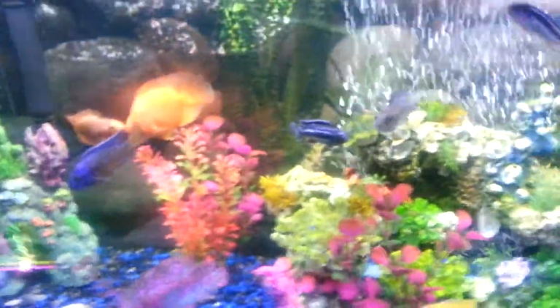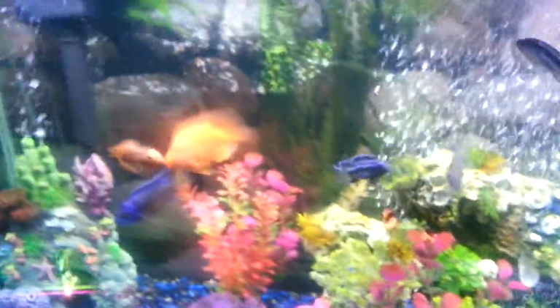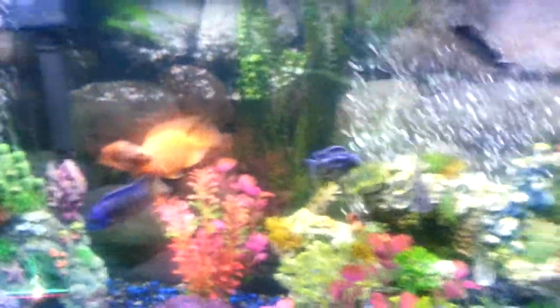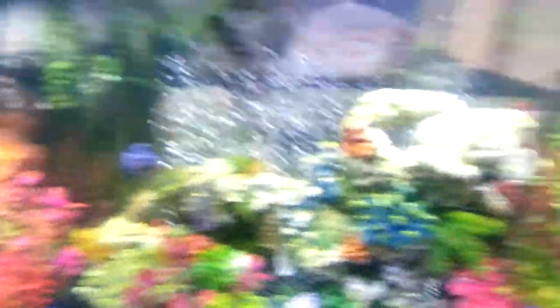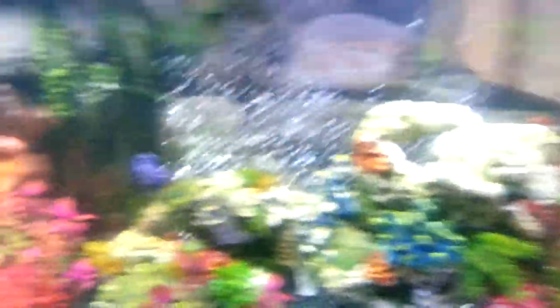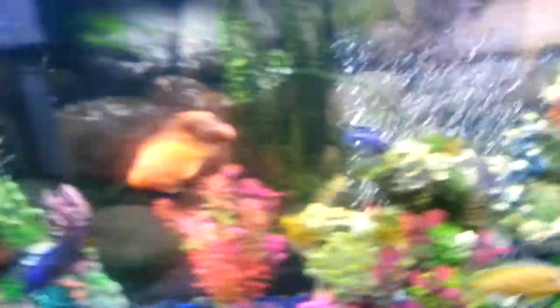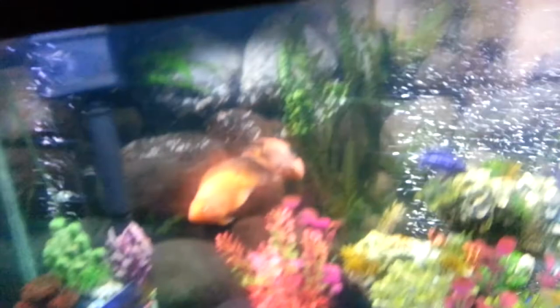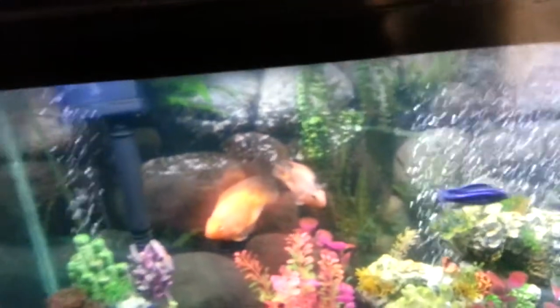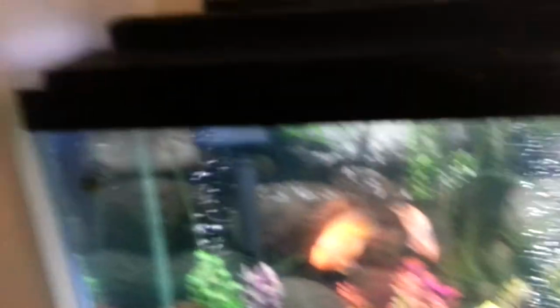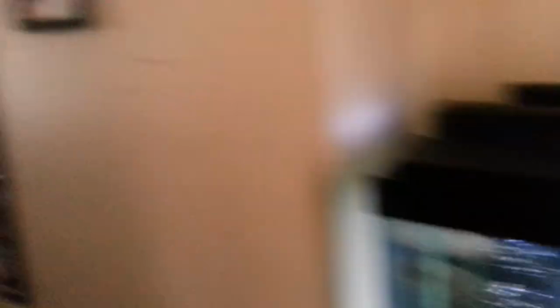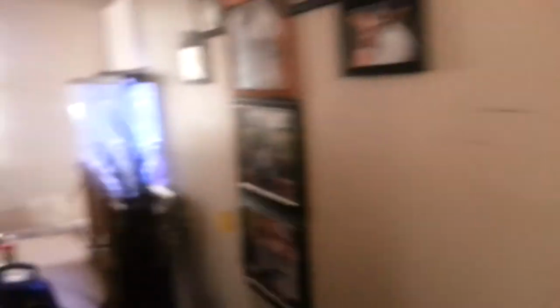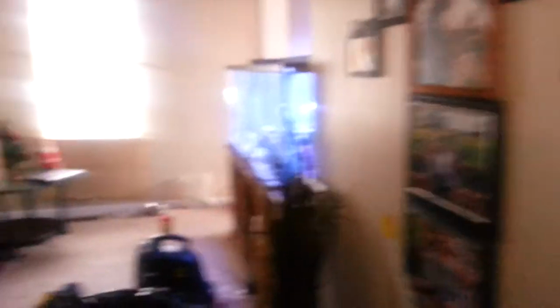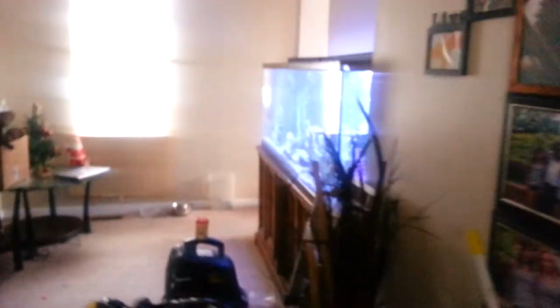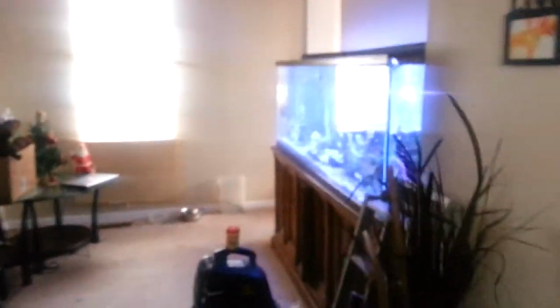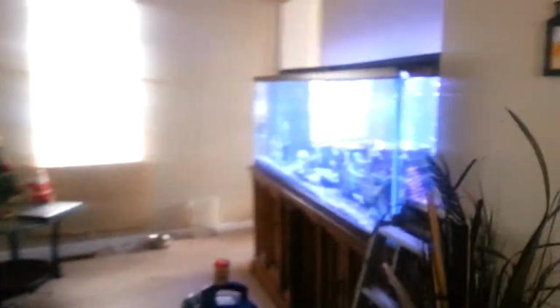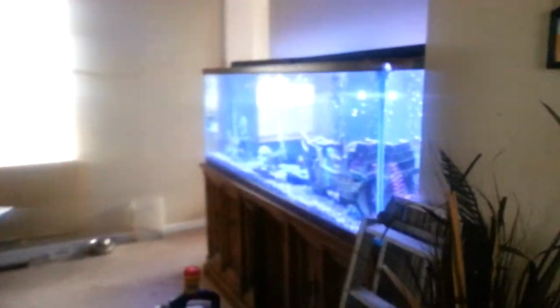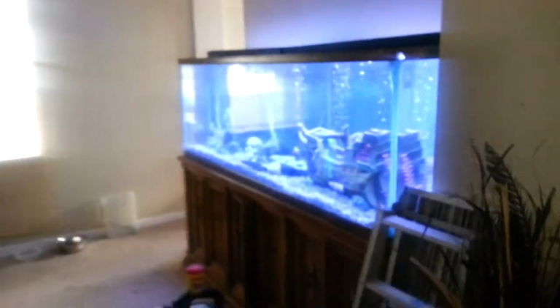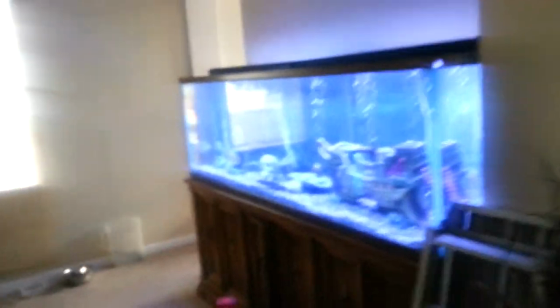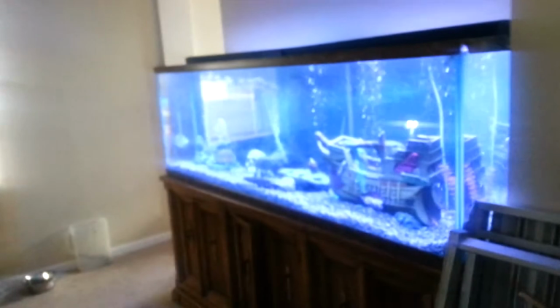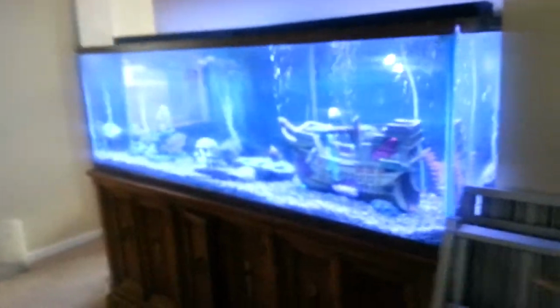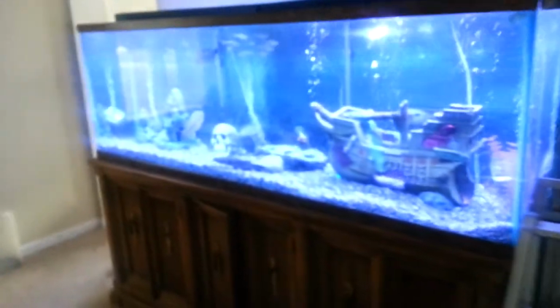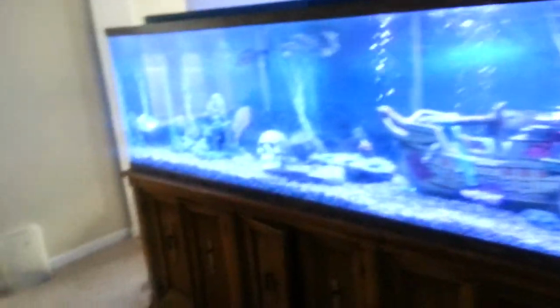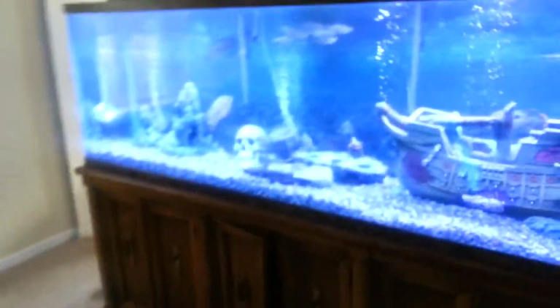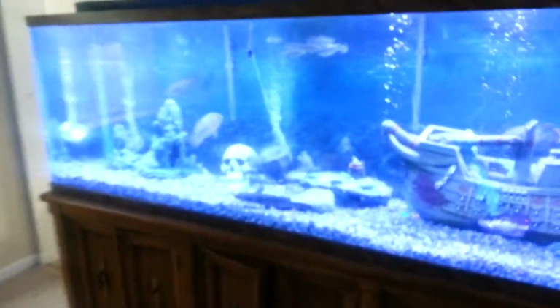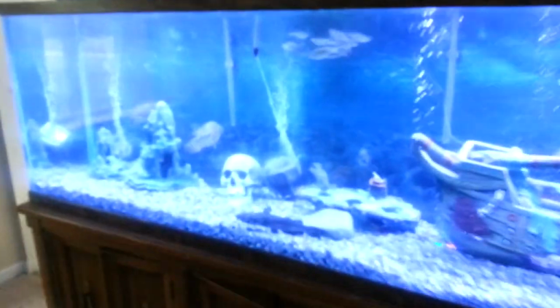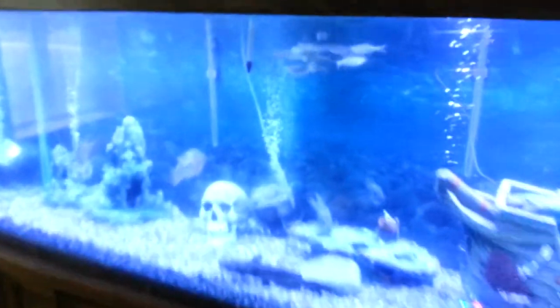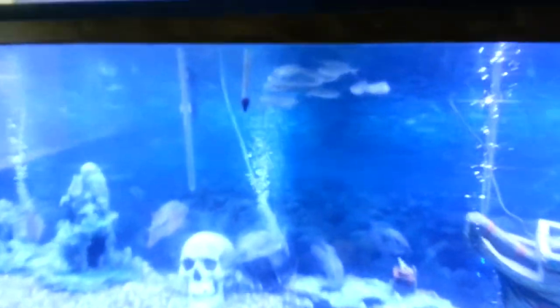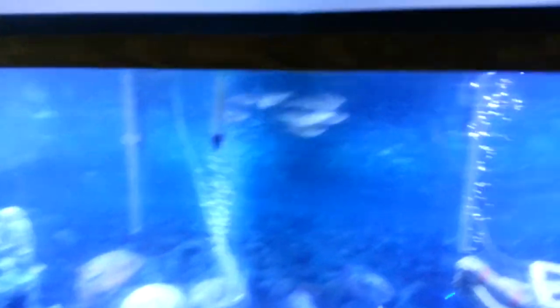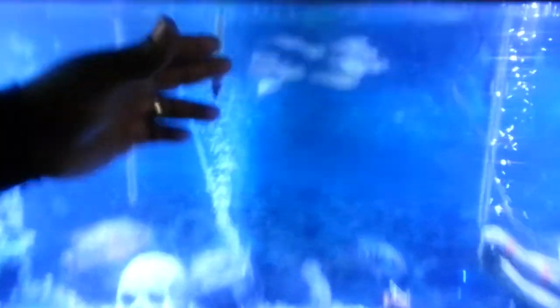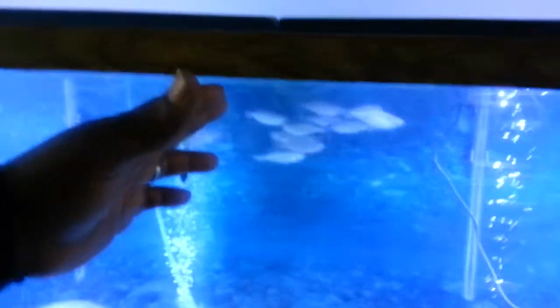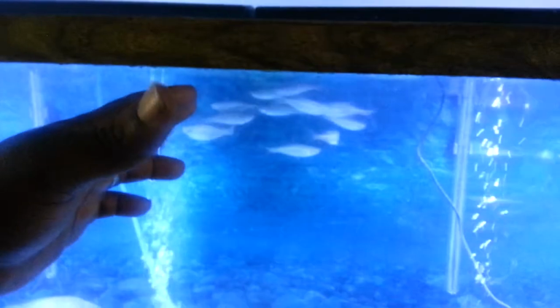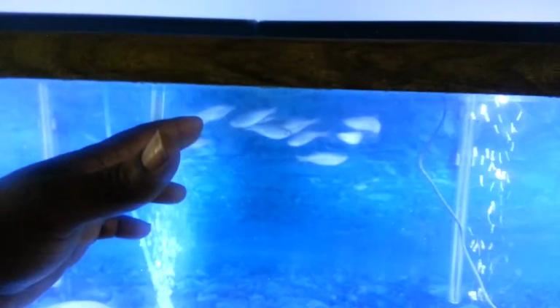That is basically it for right now. And then we are going to go to the 135 gallon tank — I said 55 before. Right here we have a school of Danios at the top.